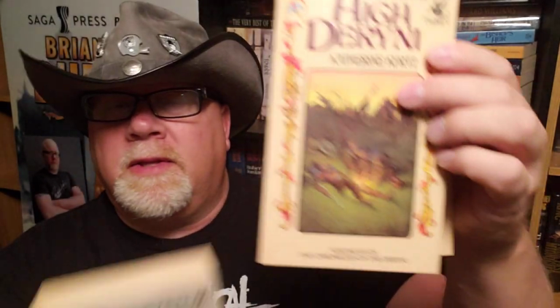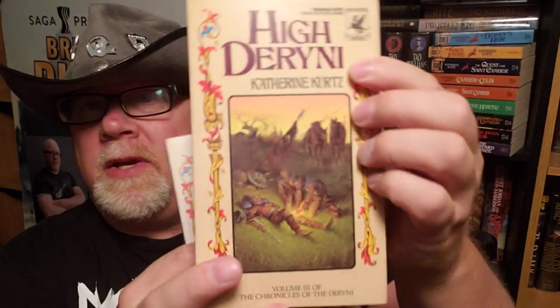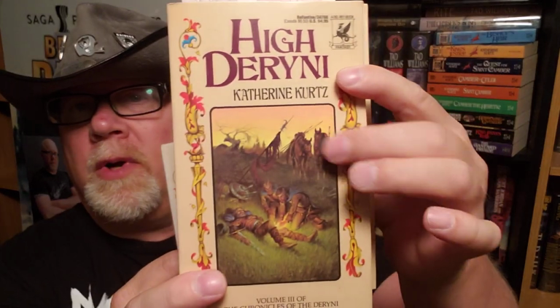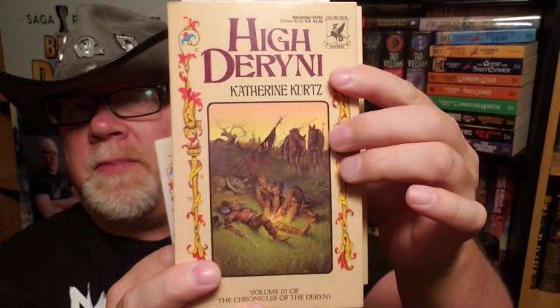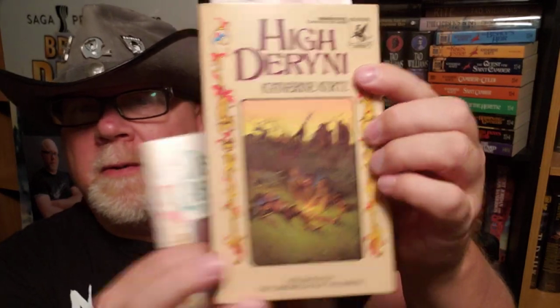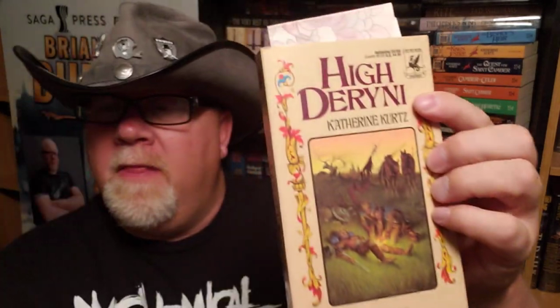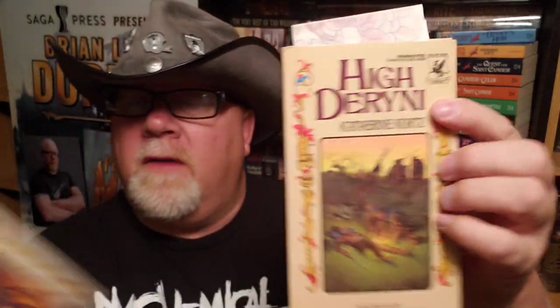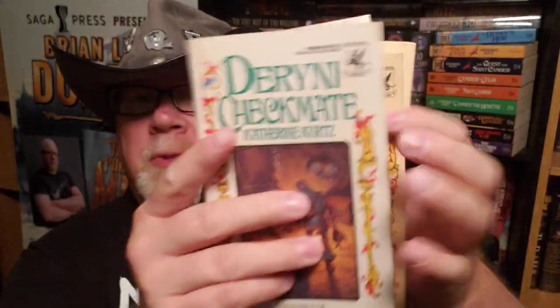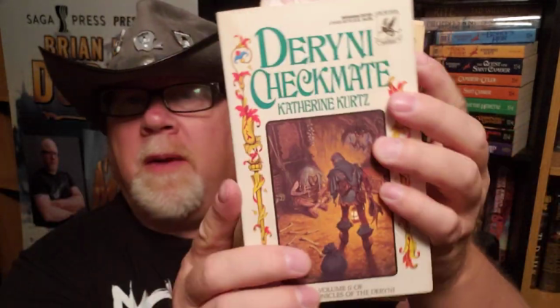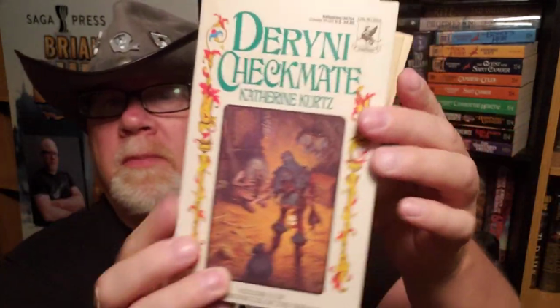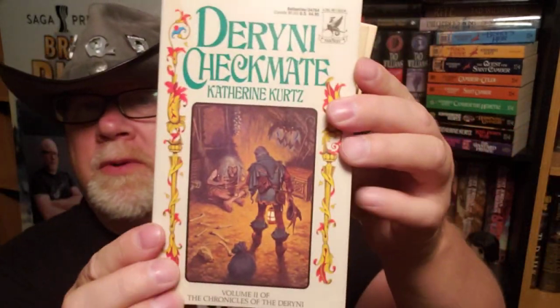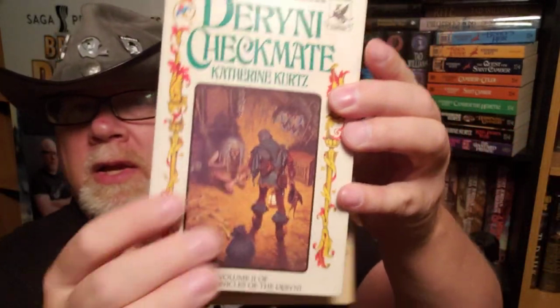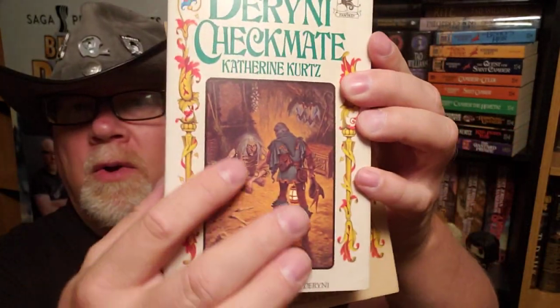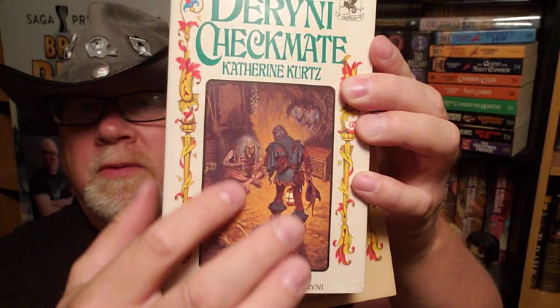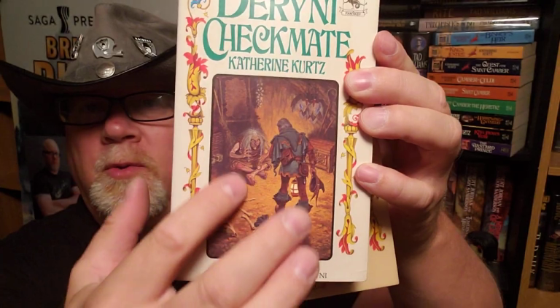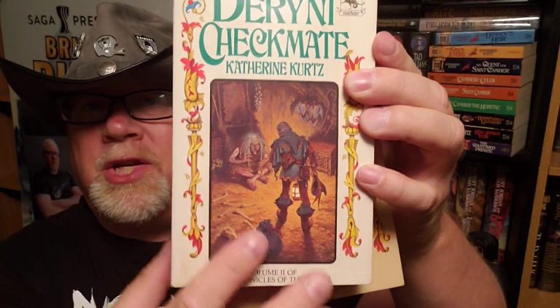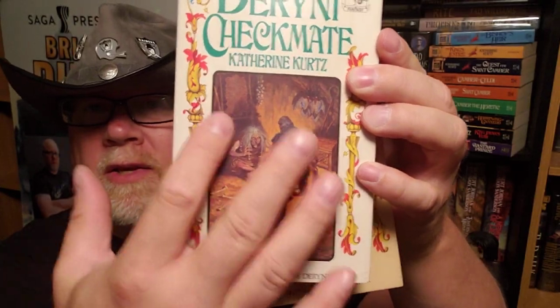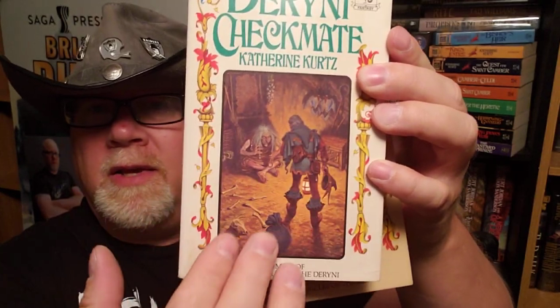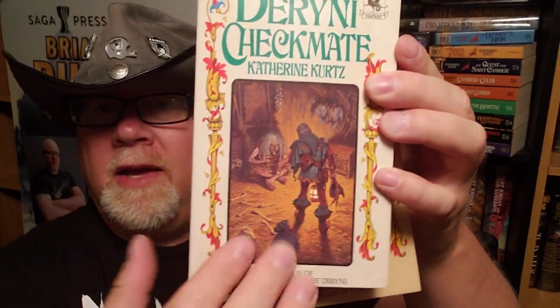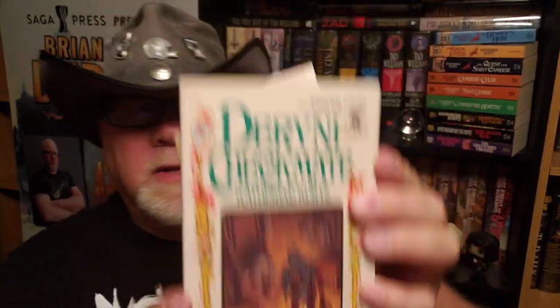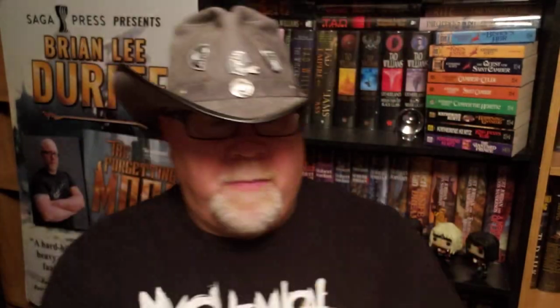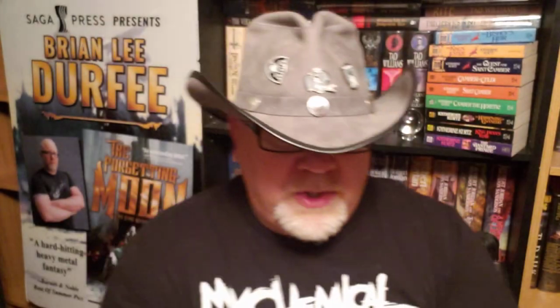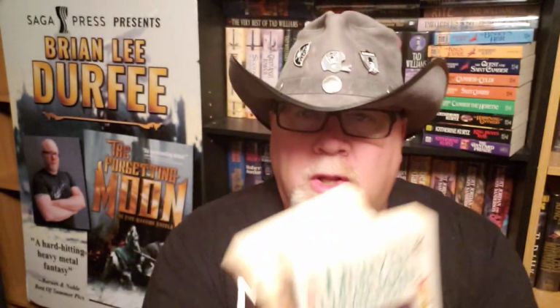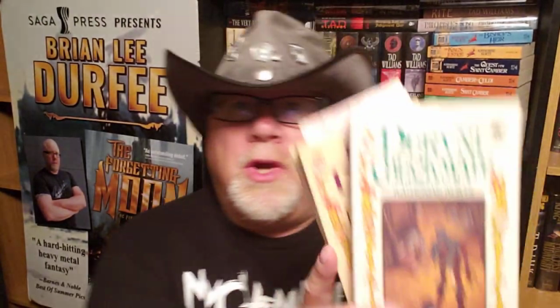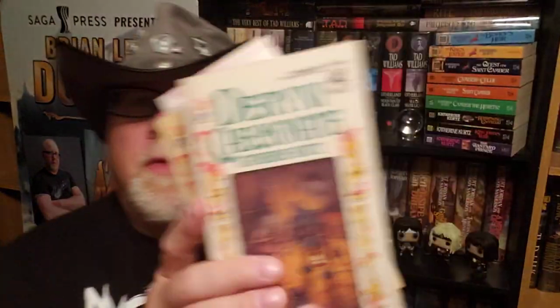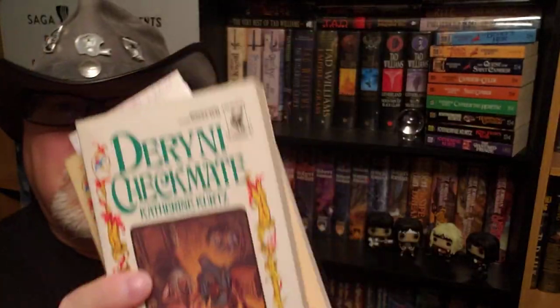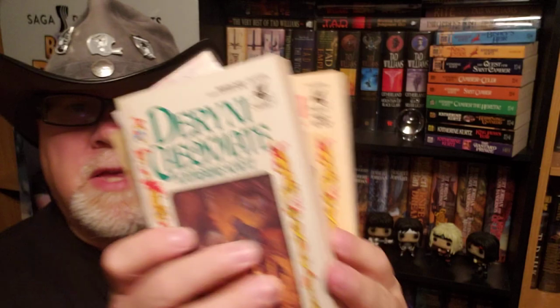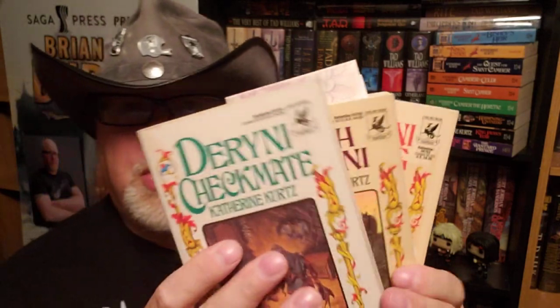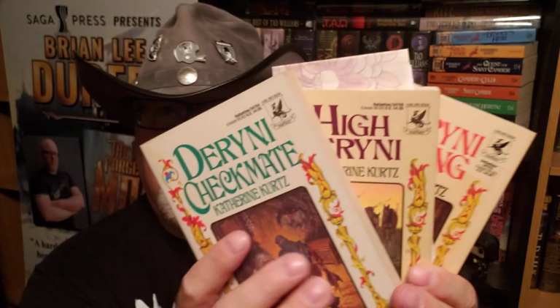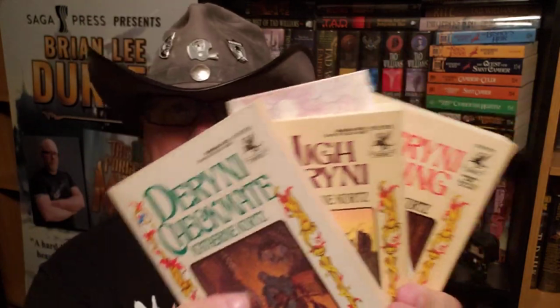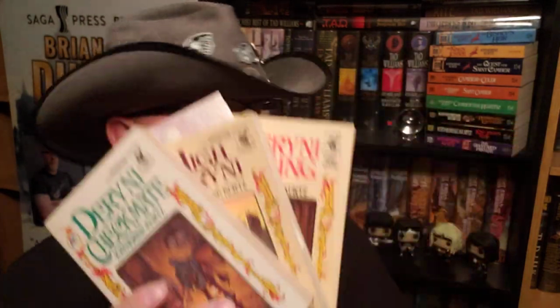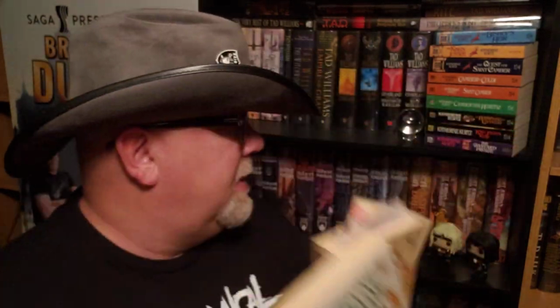We've got book number two with the old witch and the guy. So that's the first trilogy she wrote in 1970.